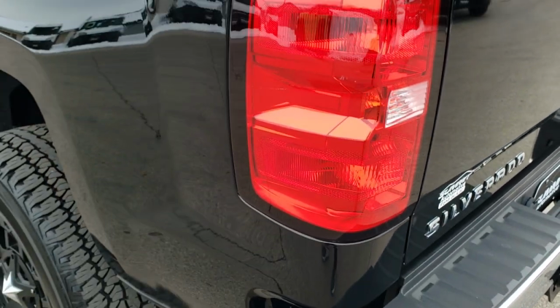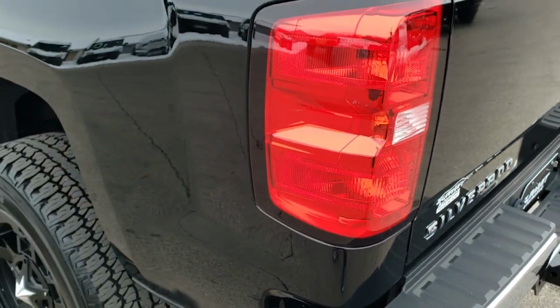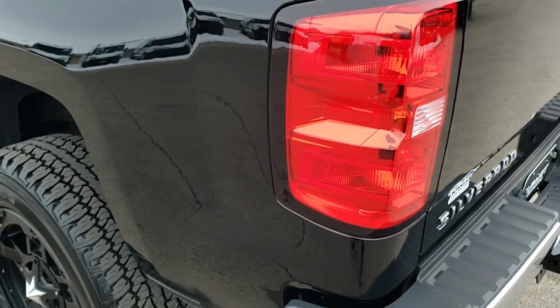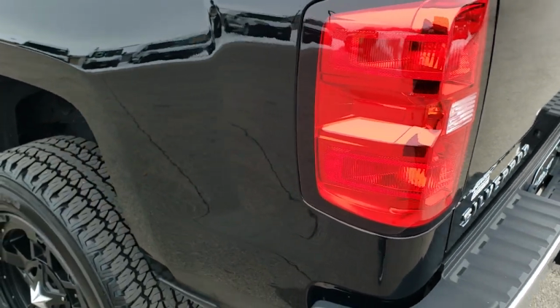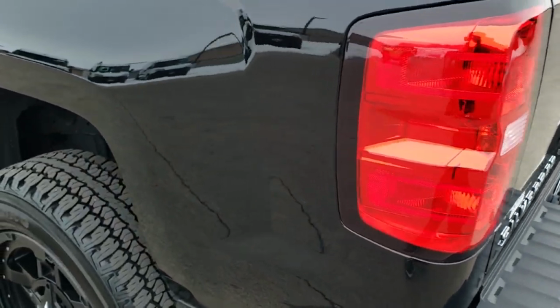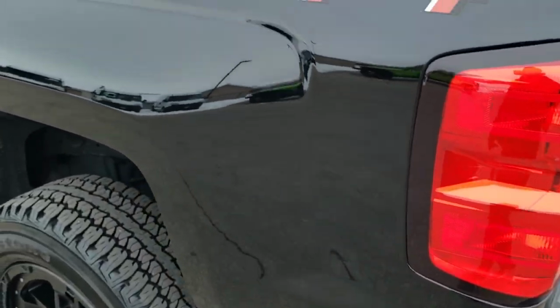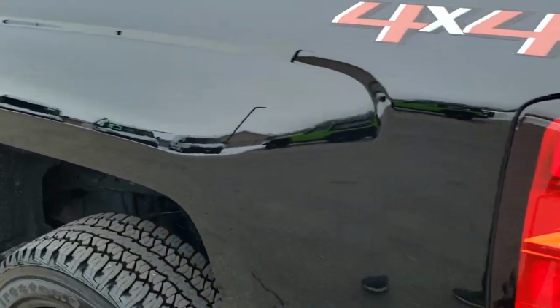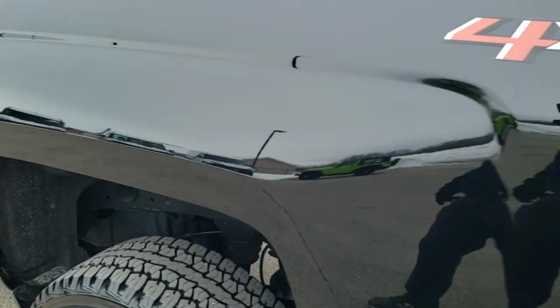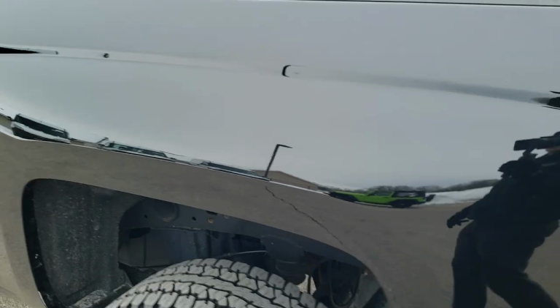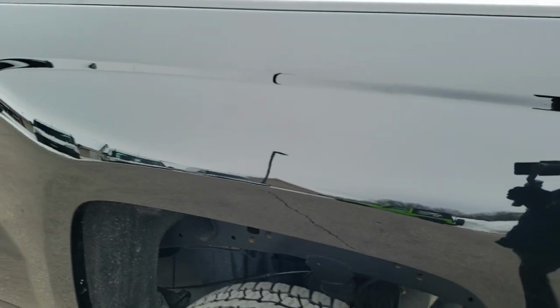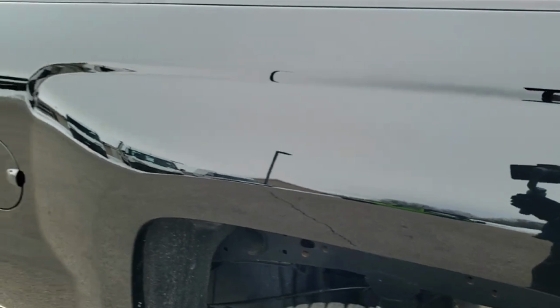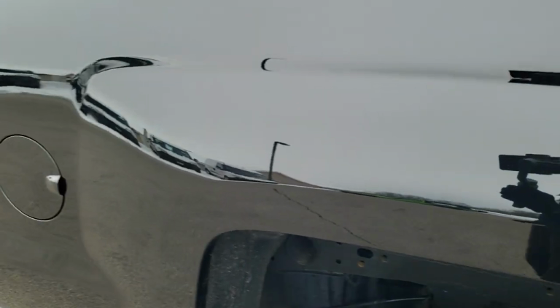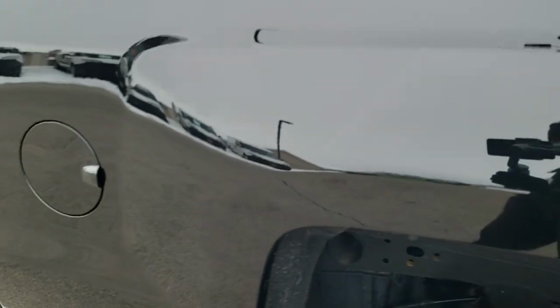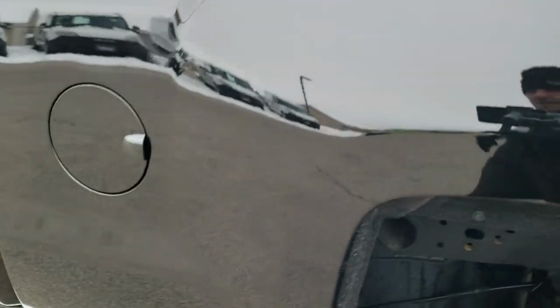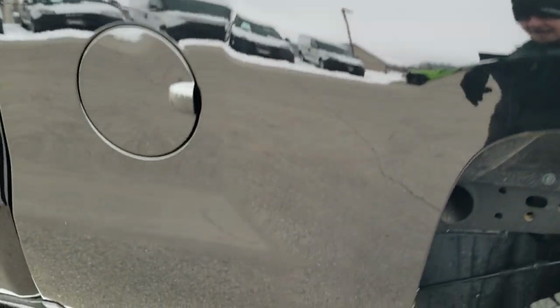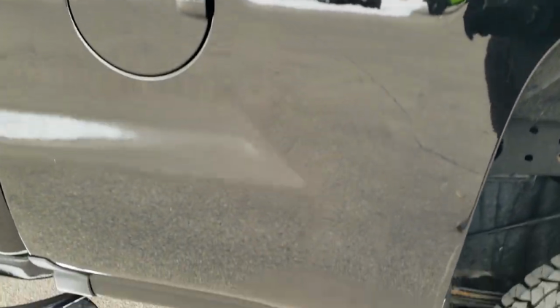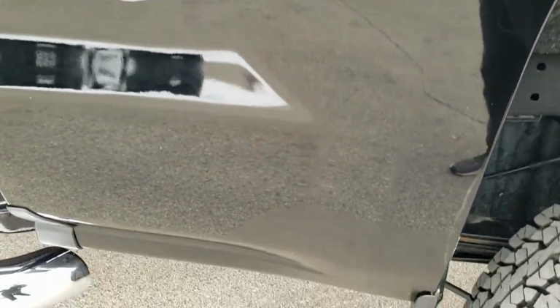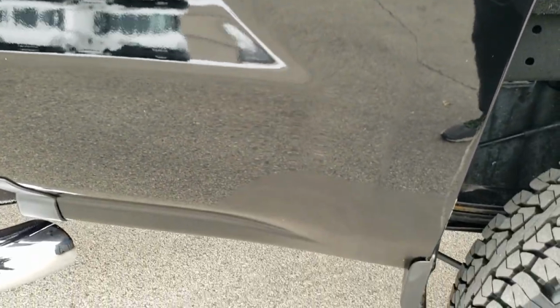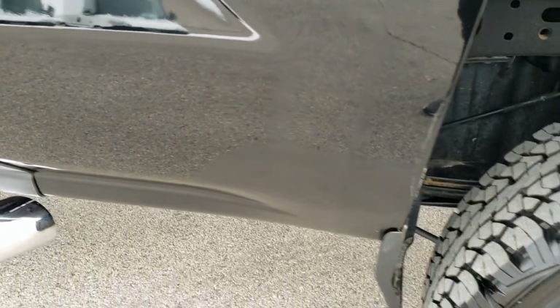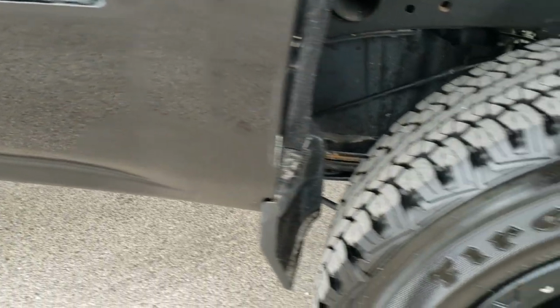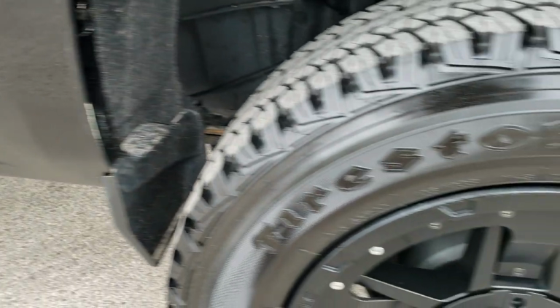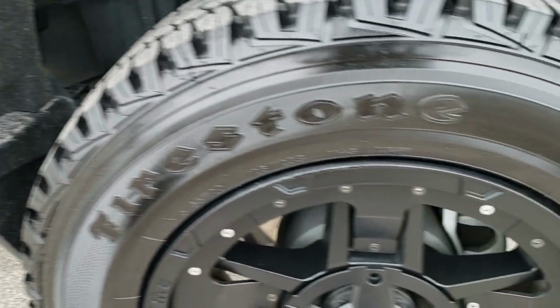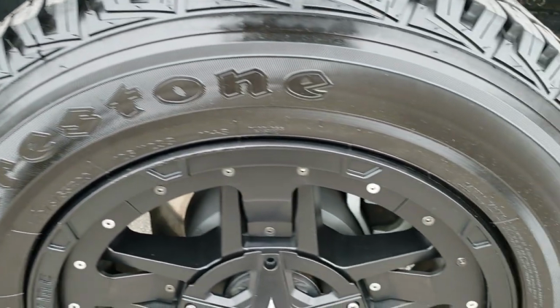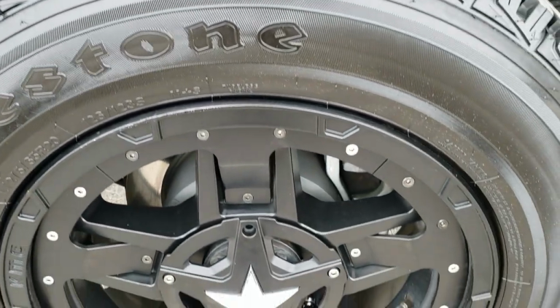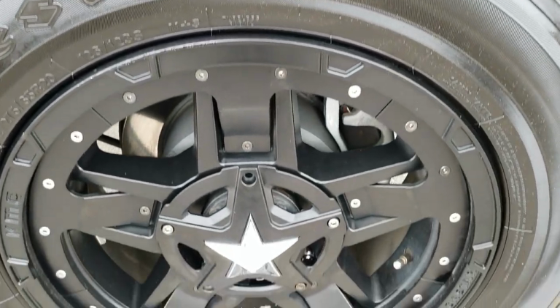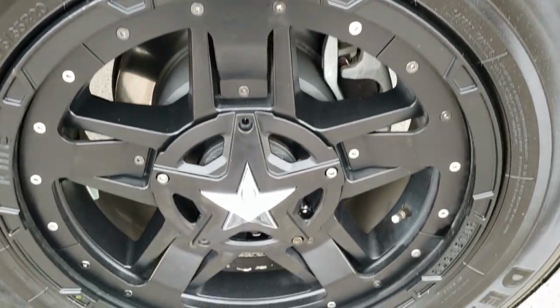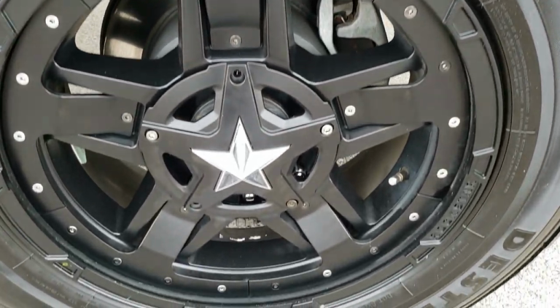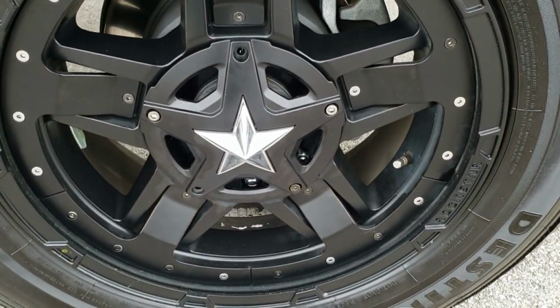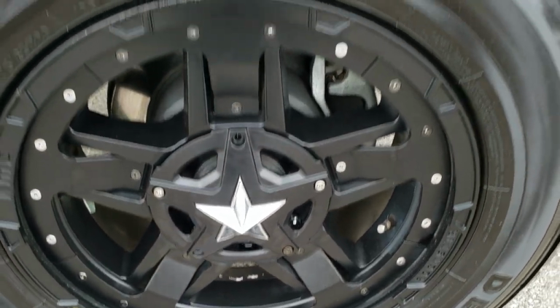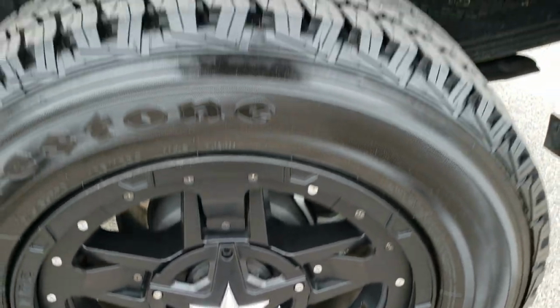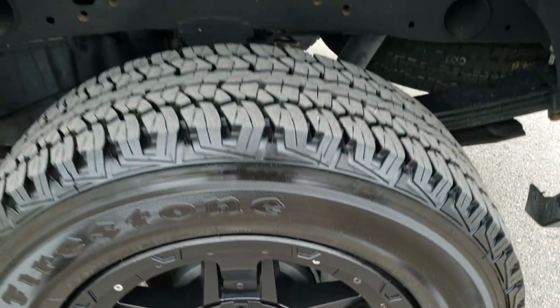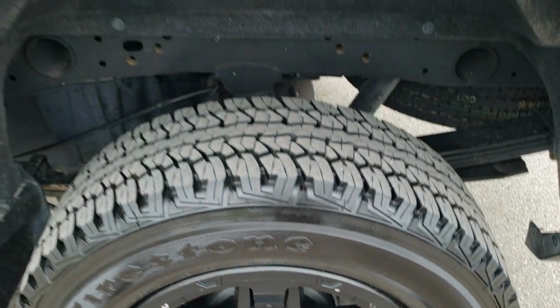Tail lamps are nice and clear, and as you go down this side of the truck it's just as clean as the passenger side. The box is in excellent shape, and this back rim — for full disclosure — is in pretty nice condition as well.